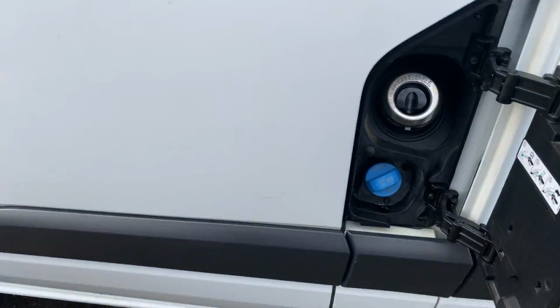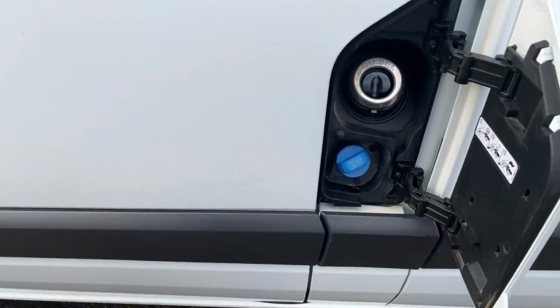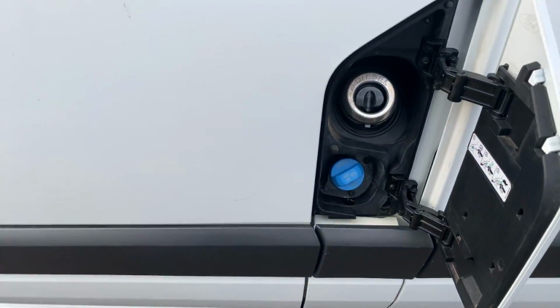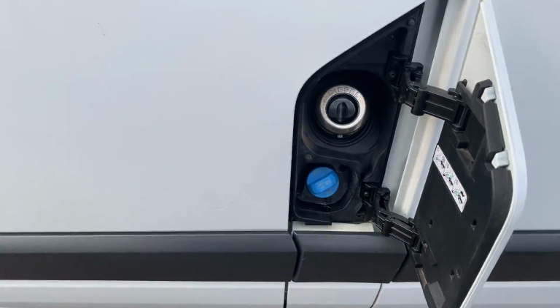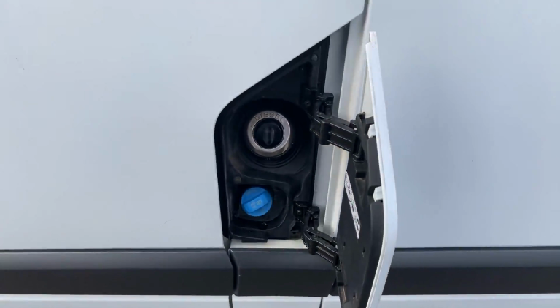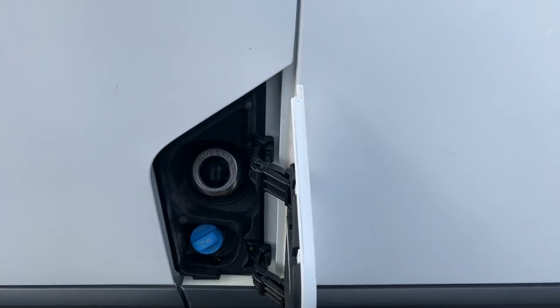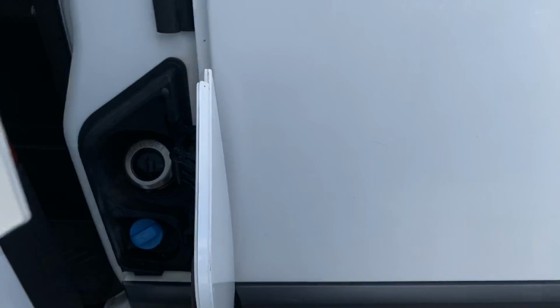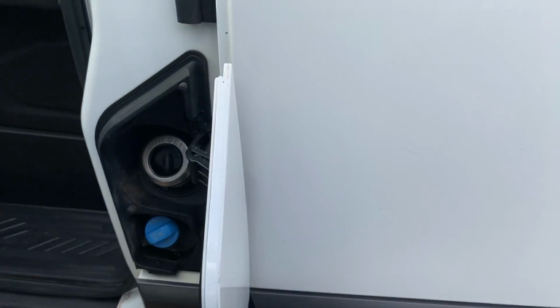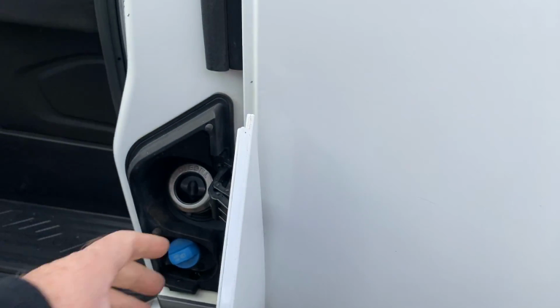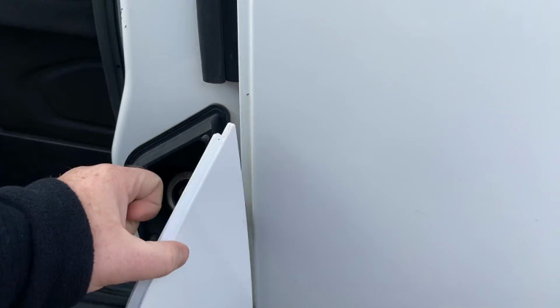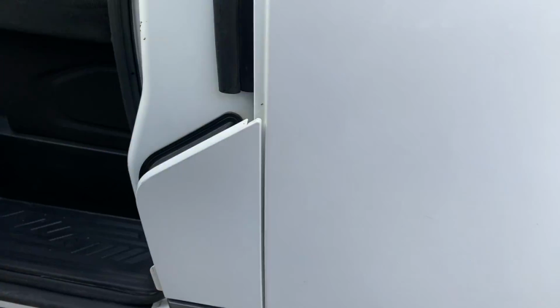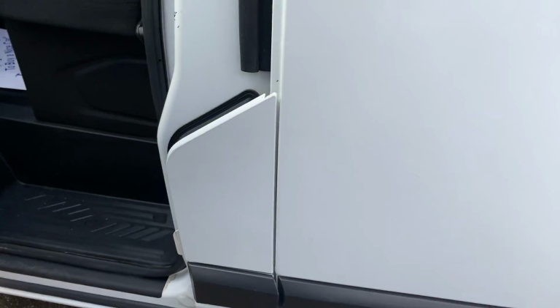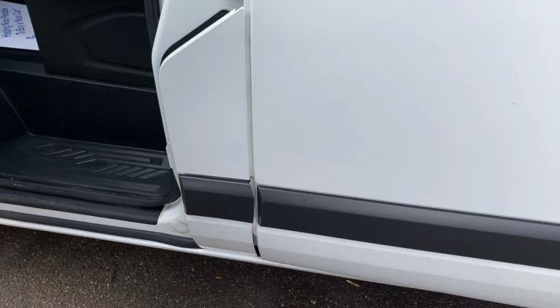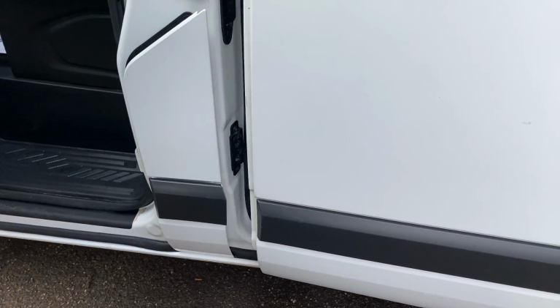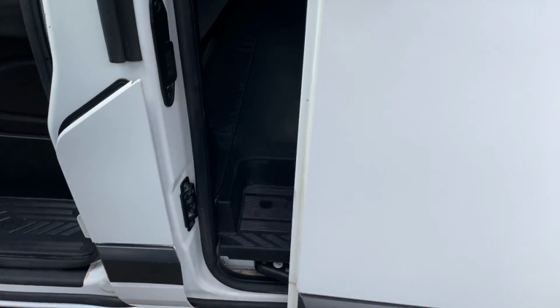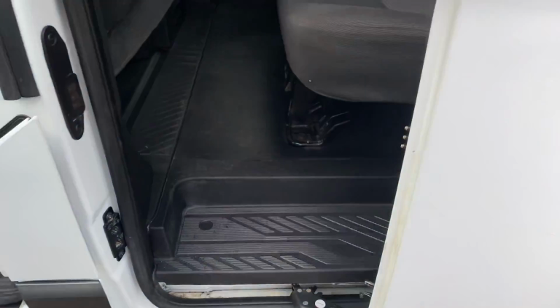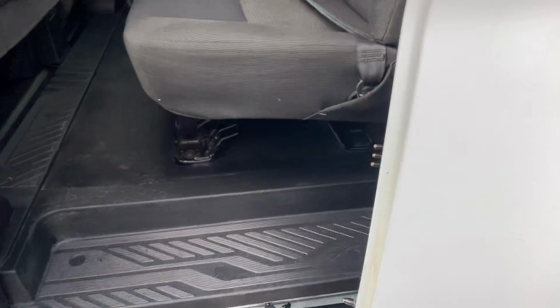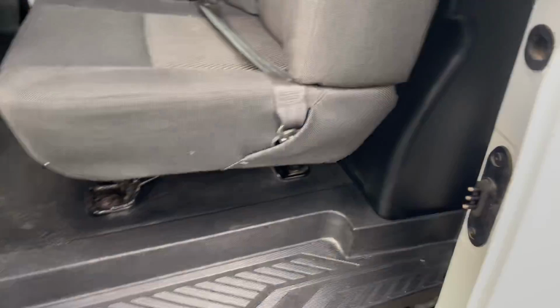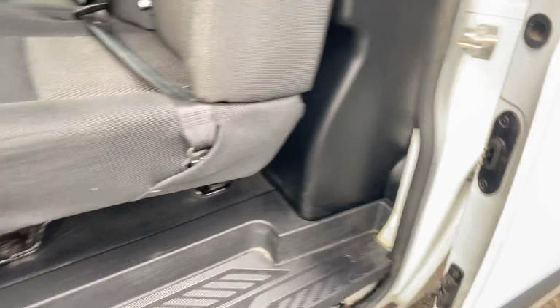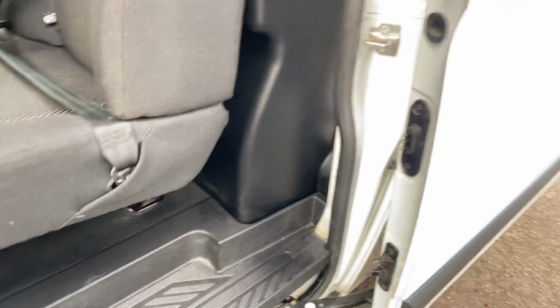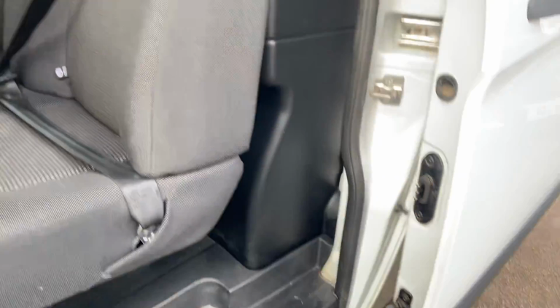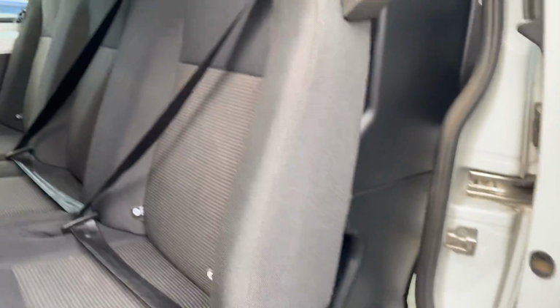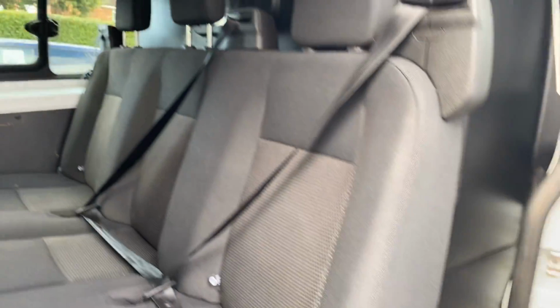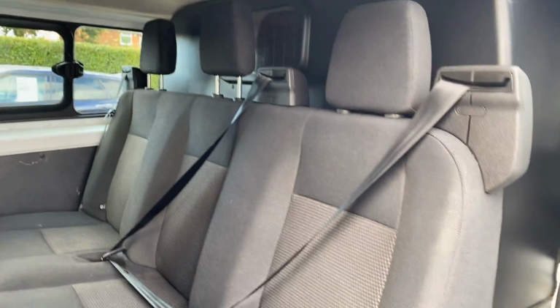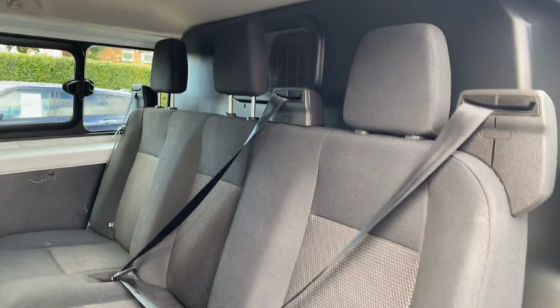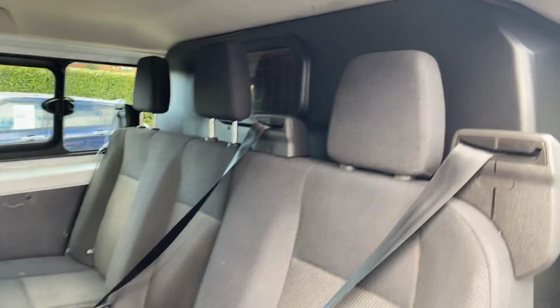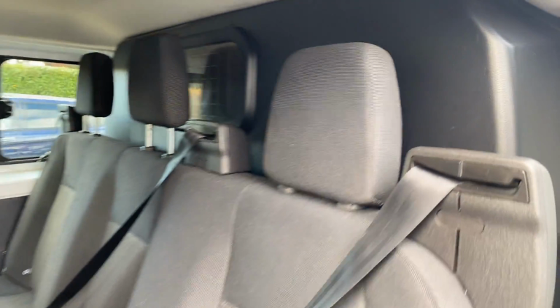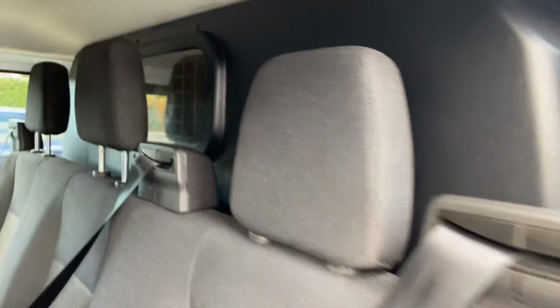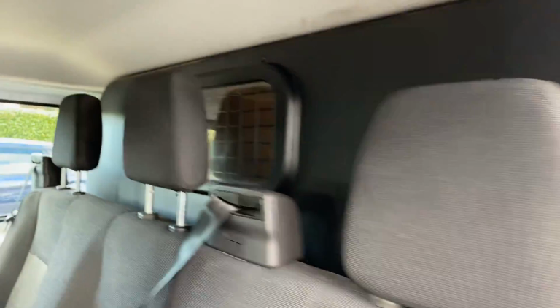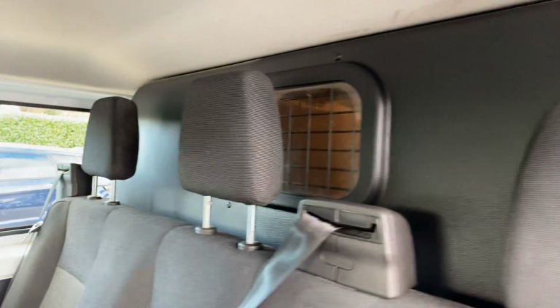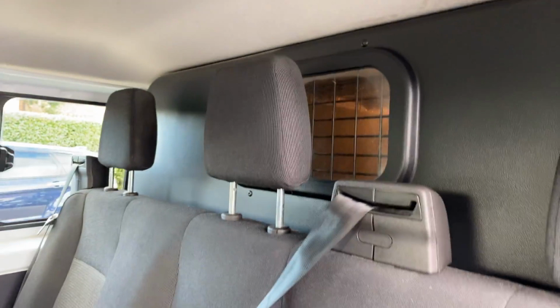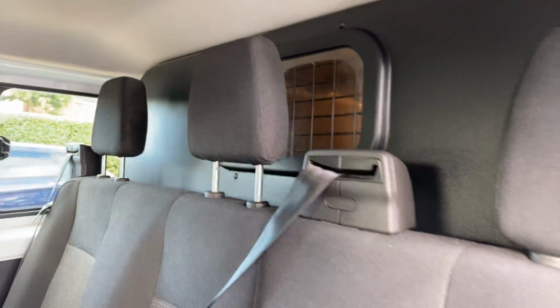There you go — Euro 6, isofix as well in the two outer seats, and it's got the bulkhead with the little glass window.